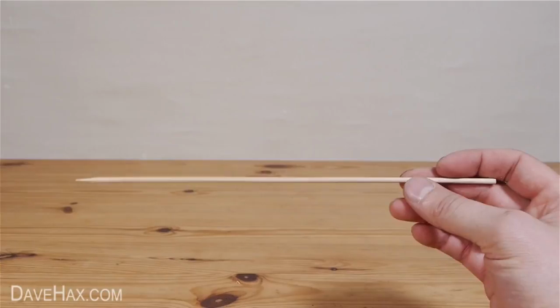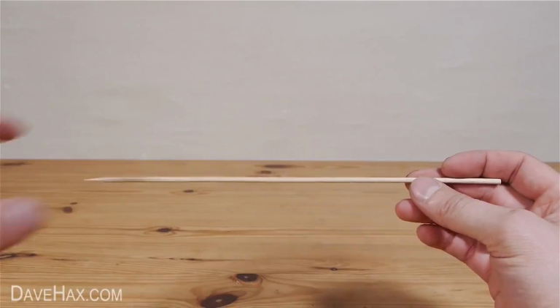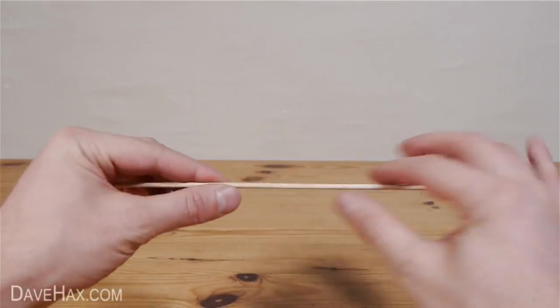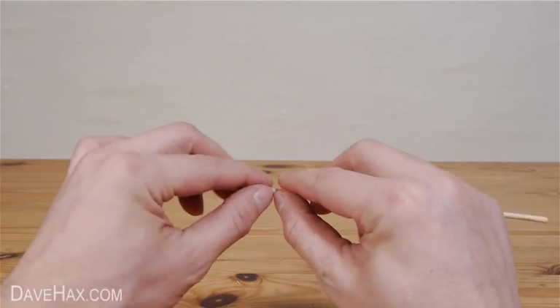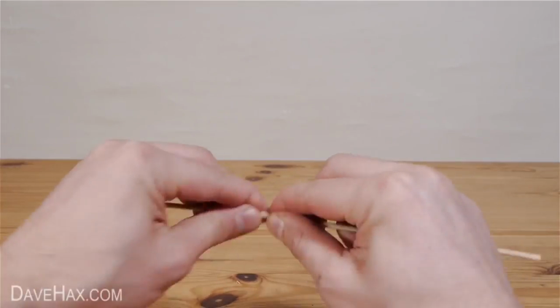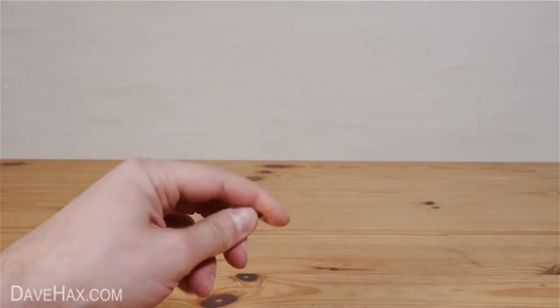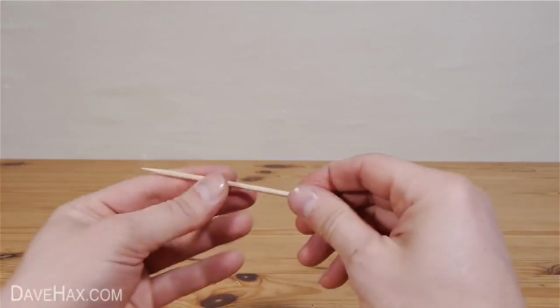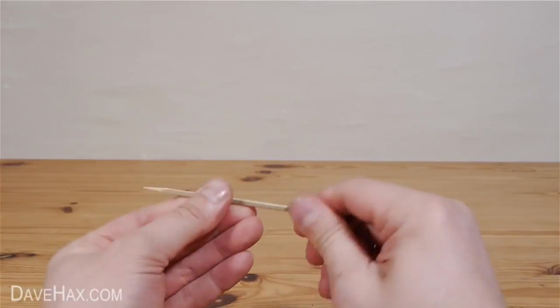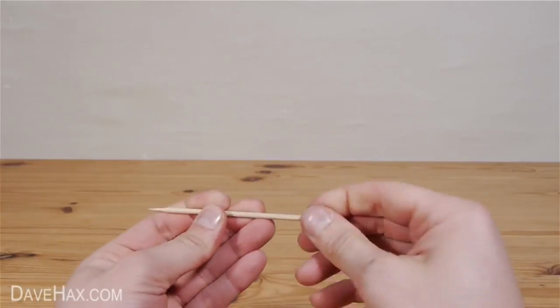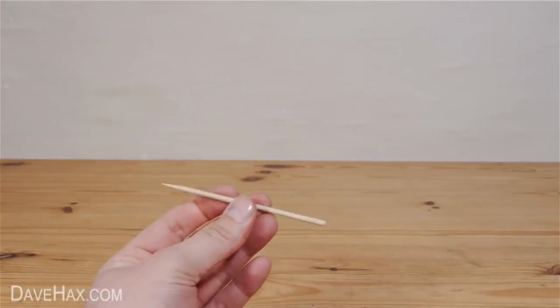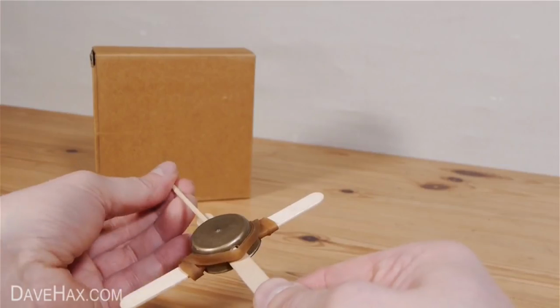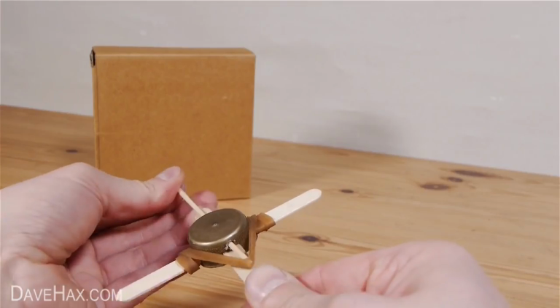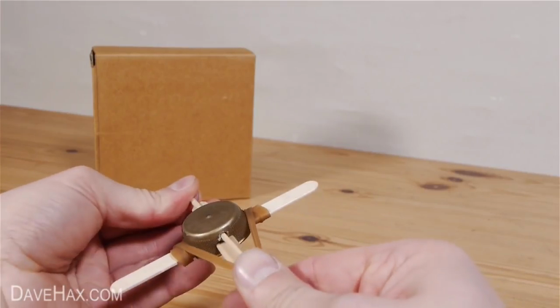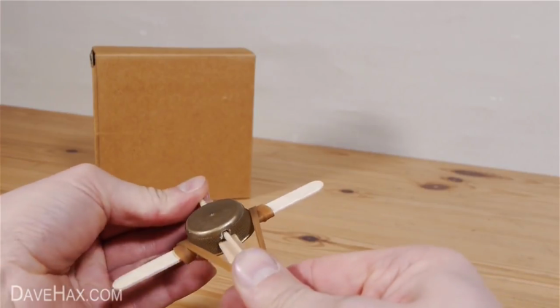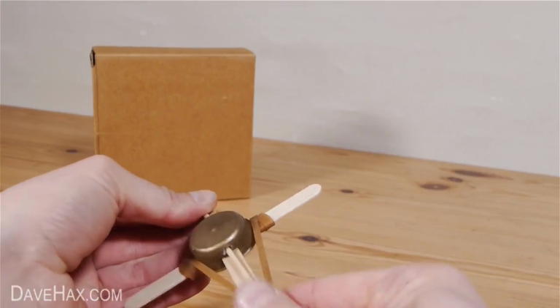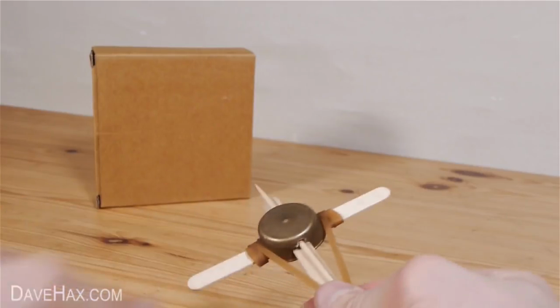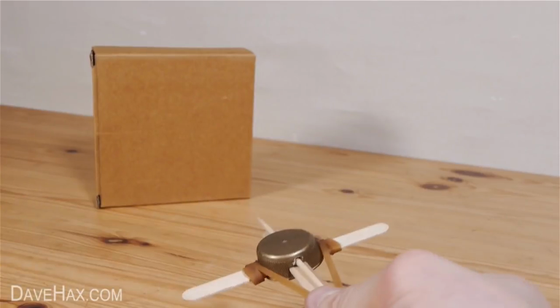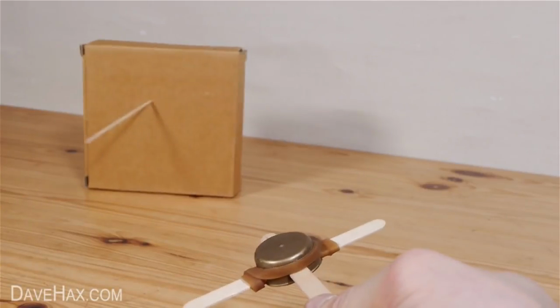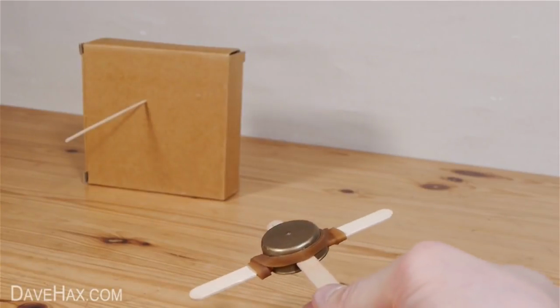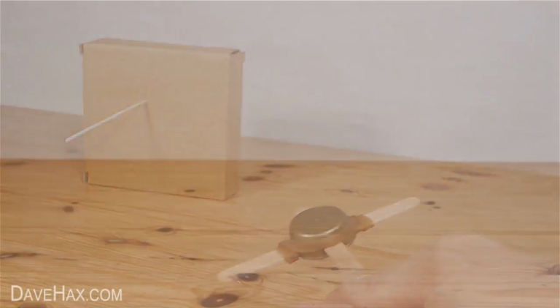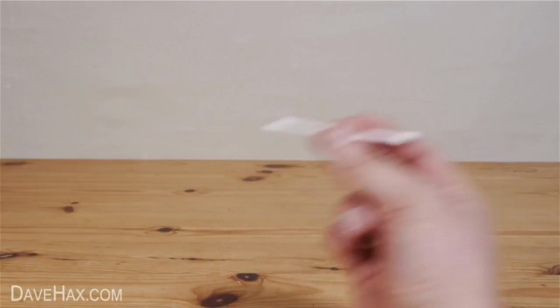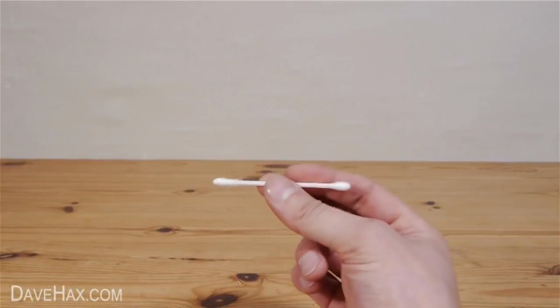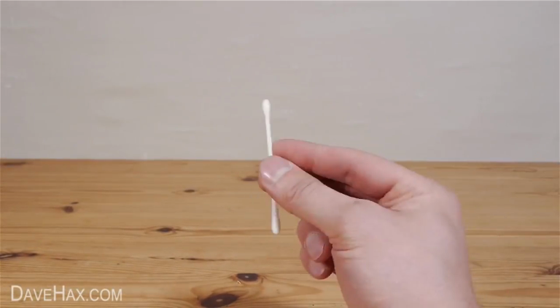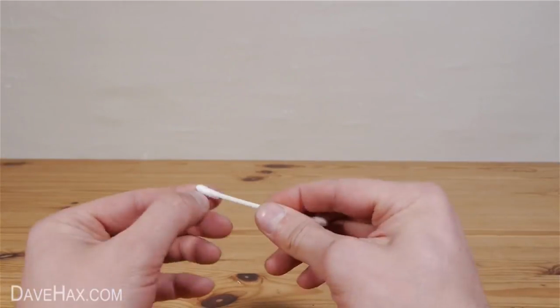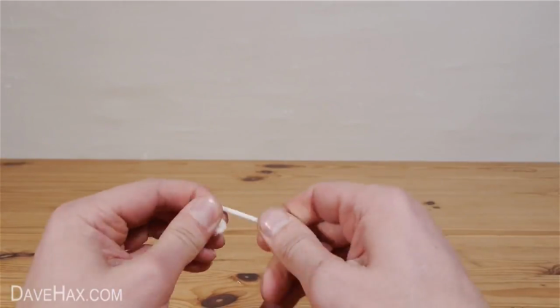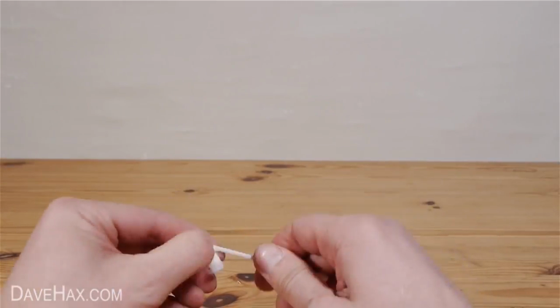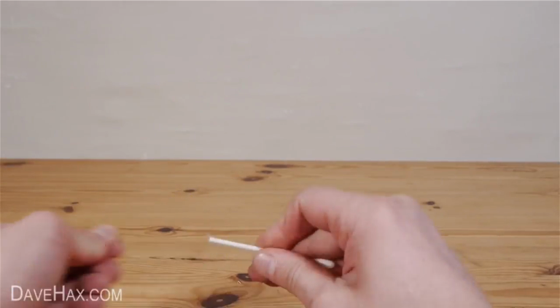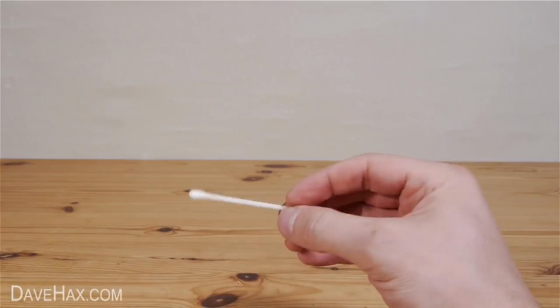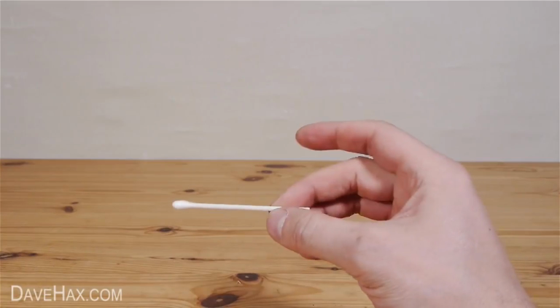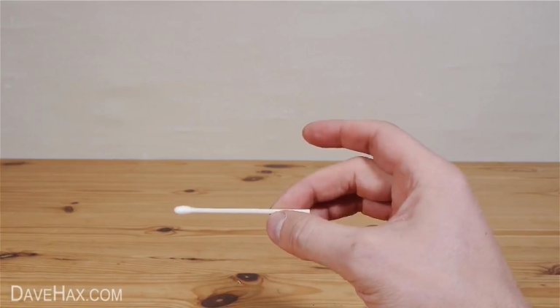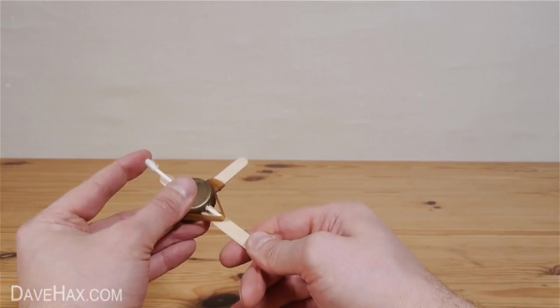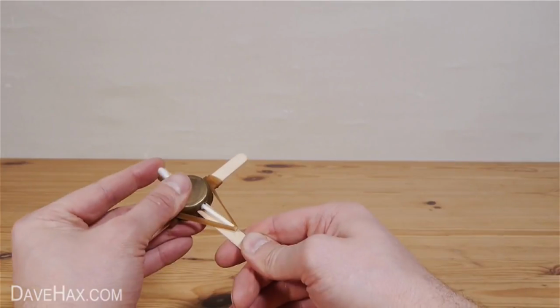If you want to make a more substantial arrow, try using a wooden skewer. Or for a more child-friendly arrow, take a cotton bud and remove the cotton from one end.